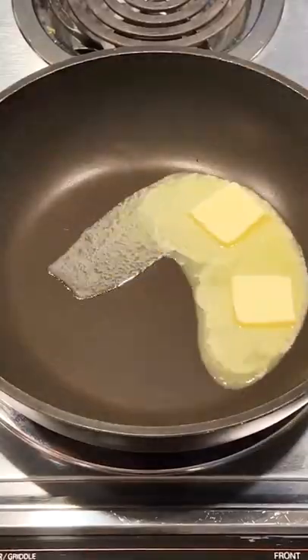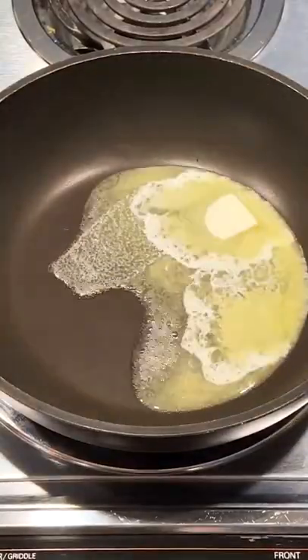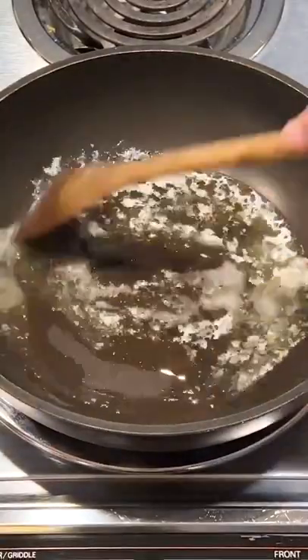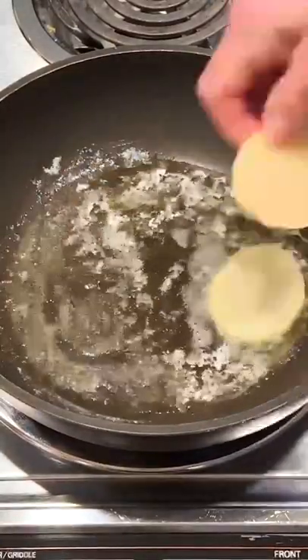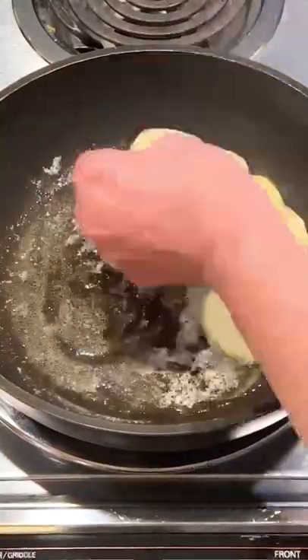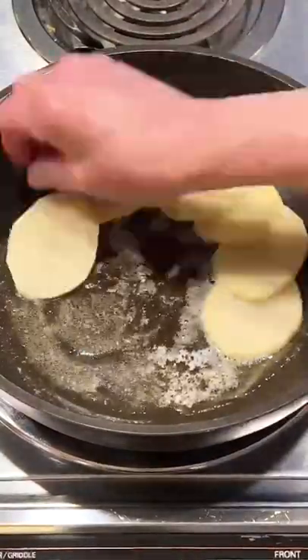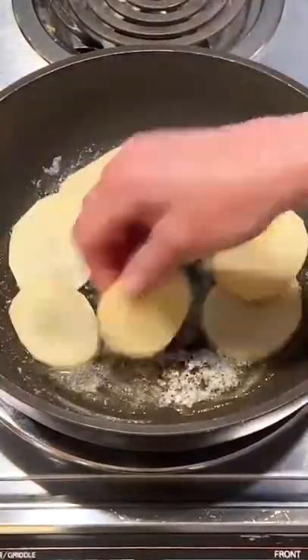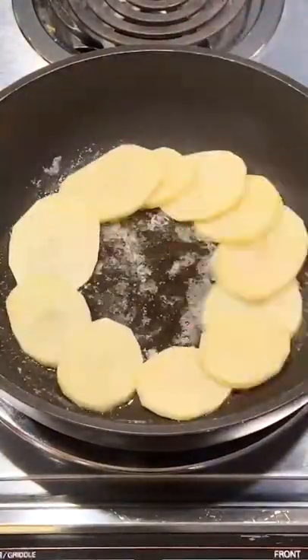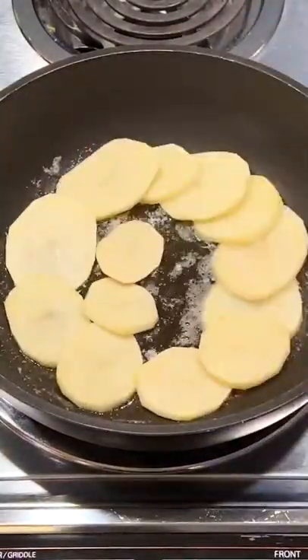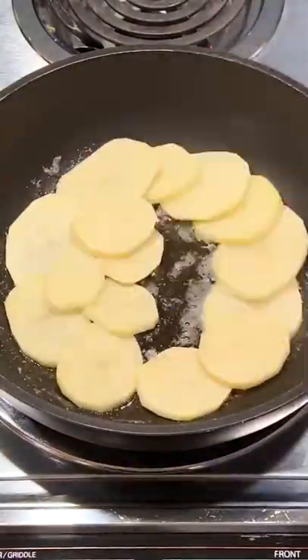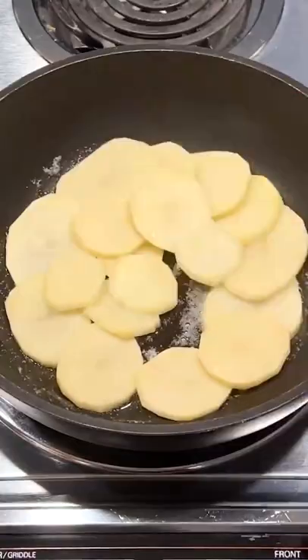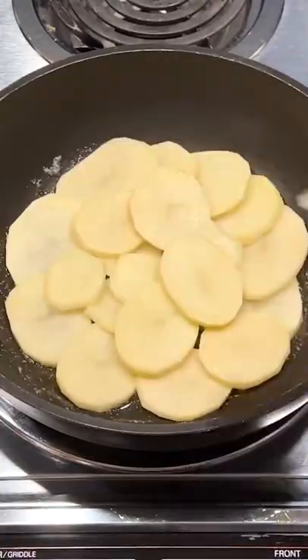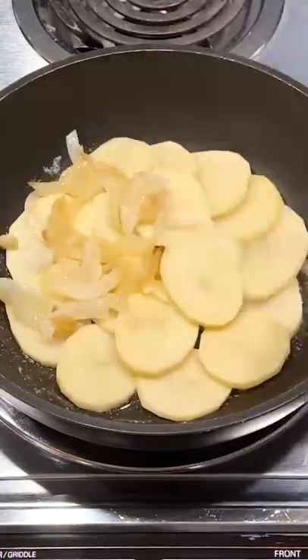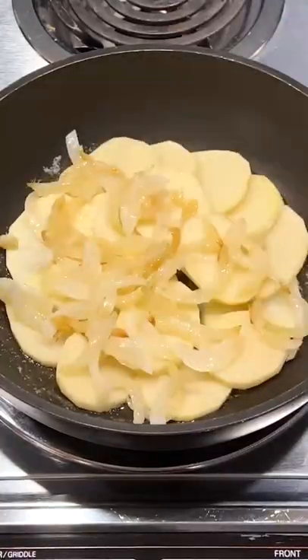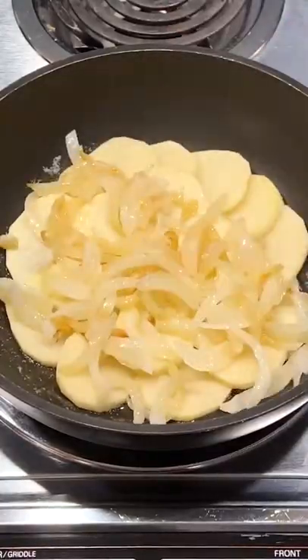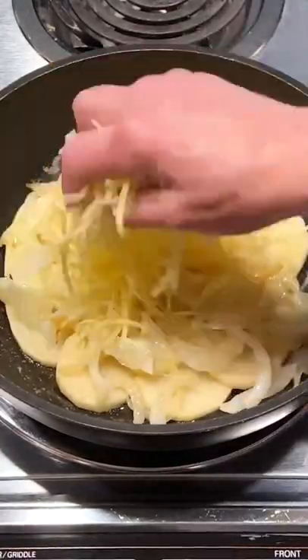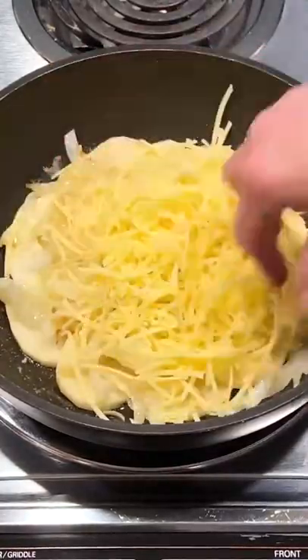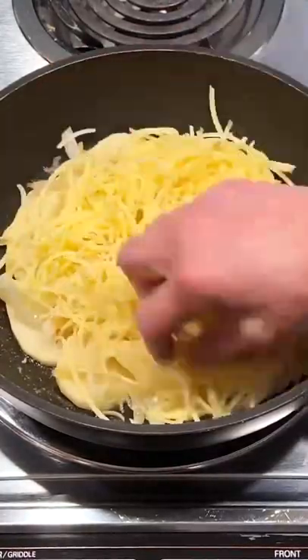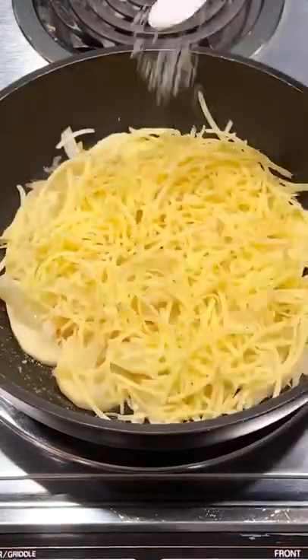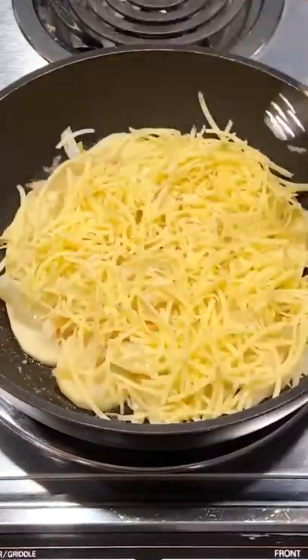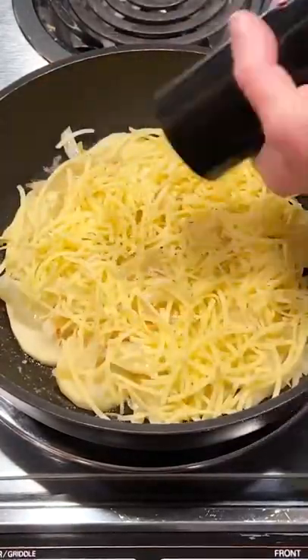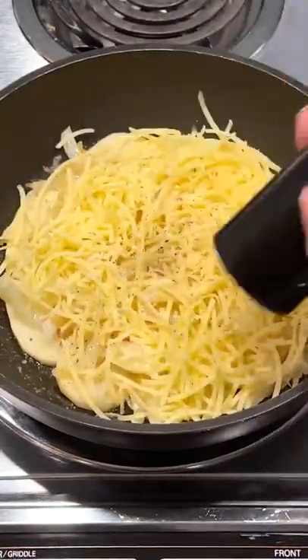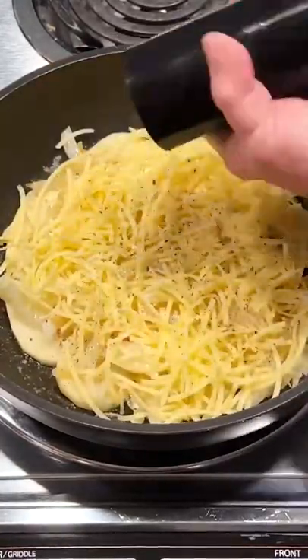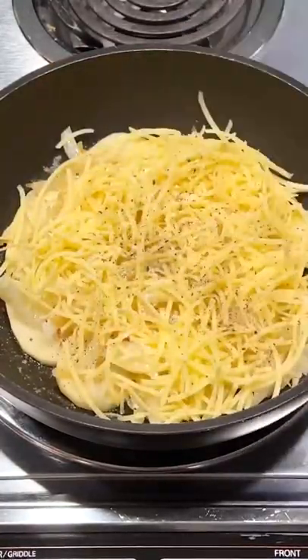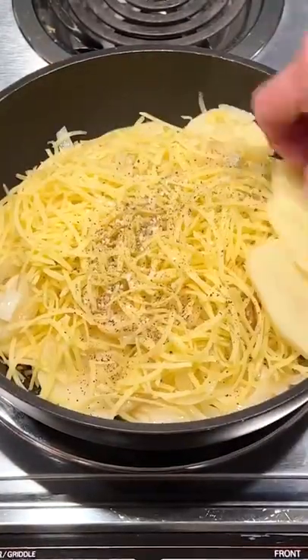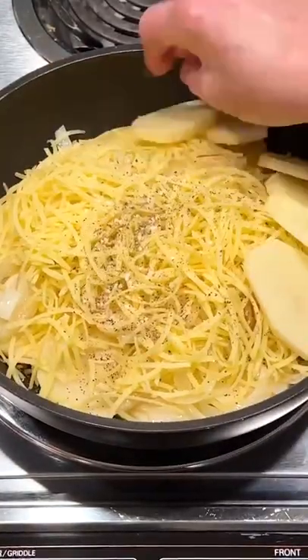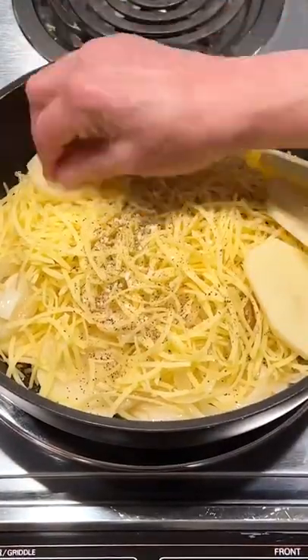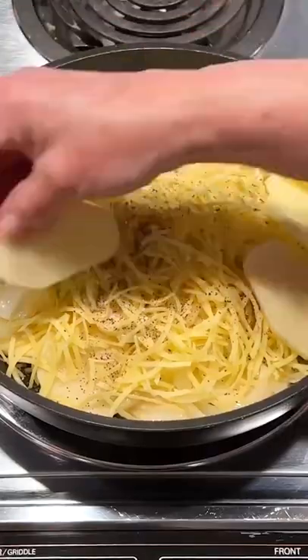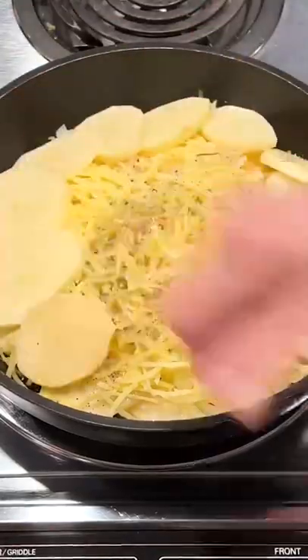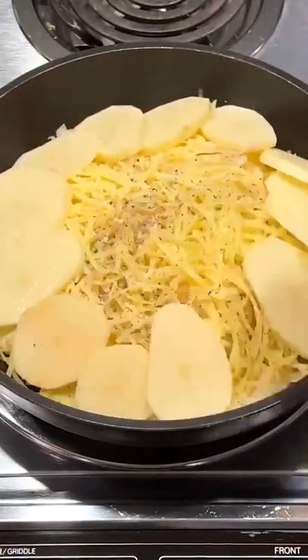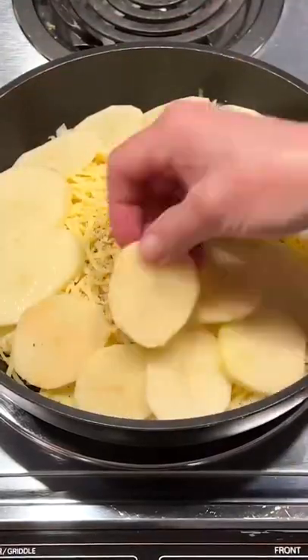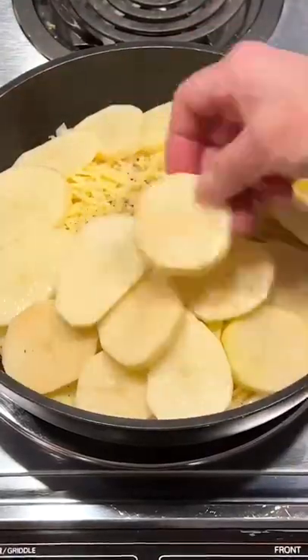Then arrange a third of the potatoes and melted butter, overlapping the slices. Top with half the onions, half the cheese, and salt and pepper. Repeat the layering, ending with the remaining potatoes.